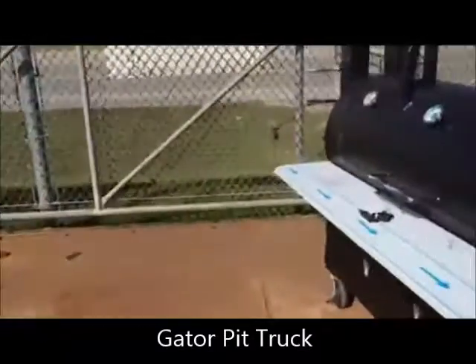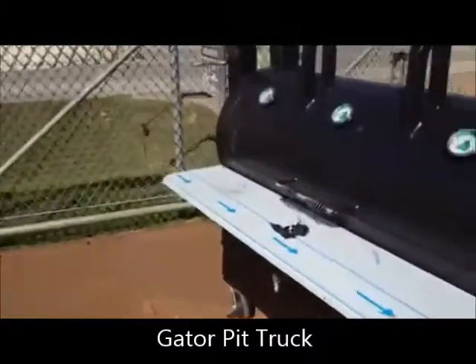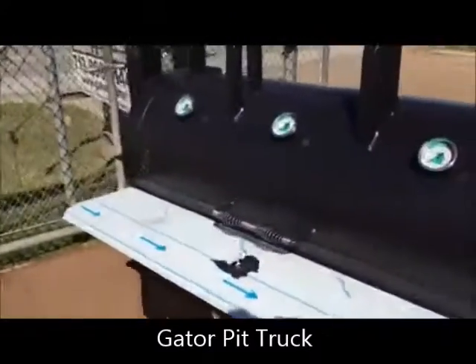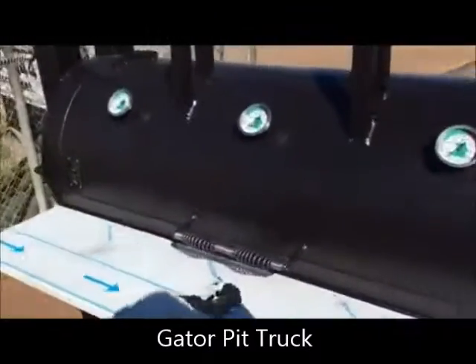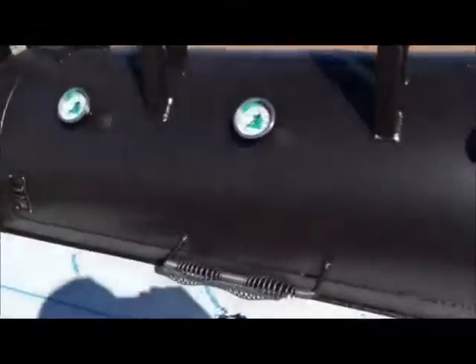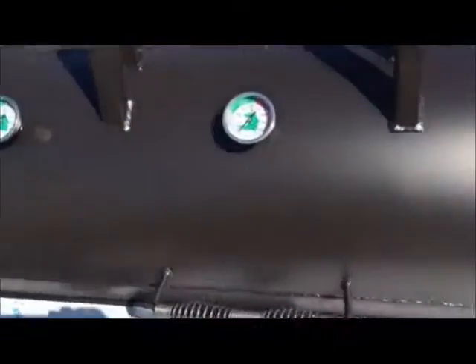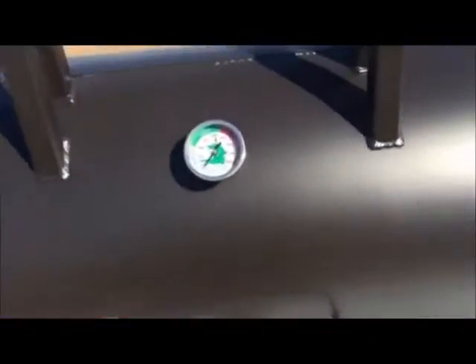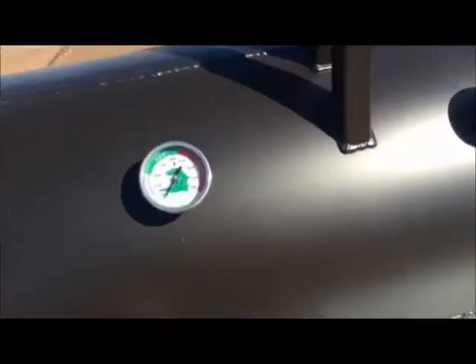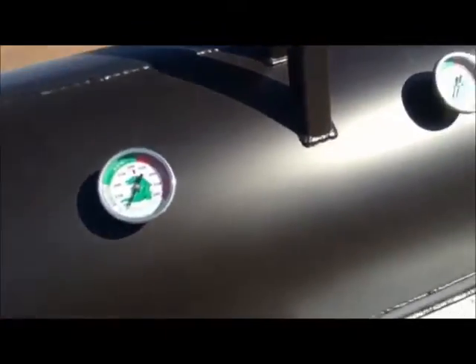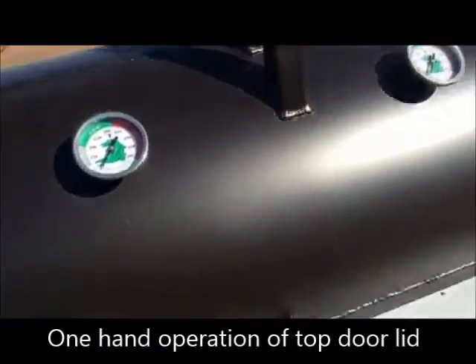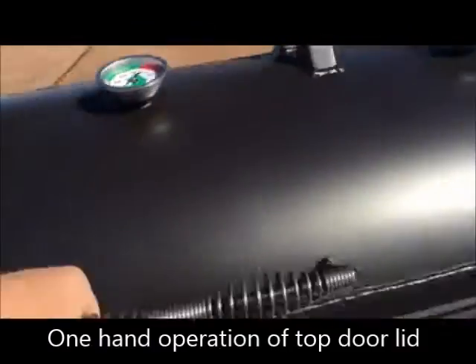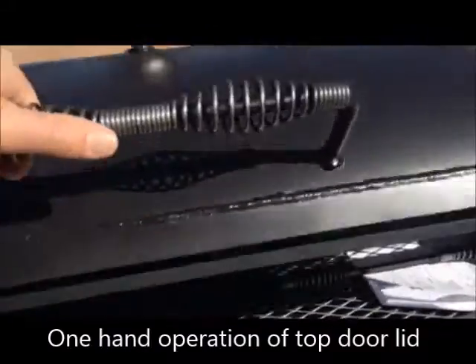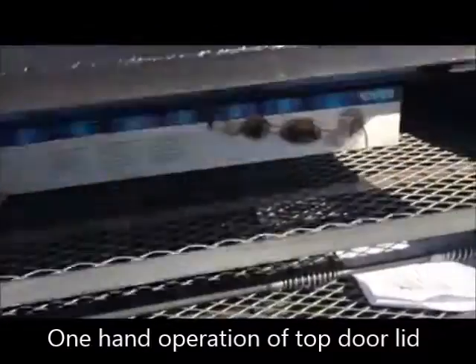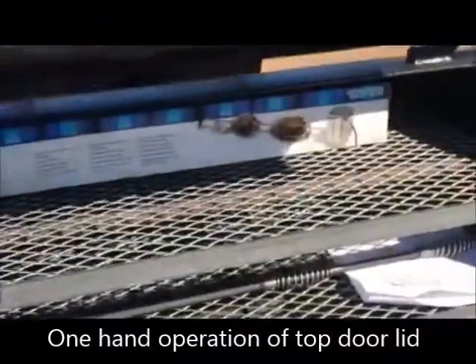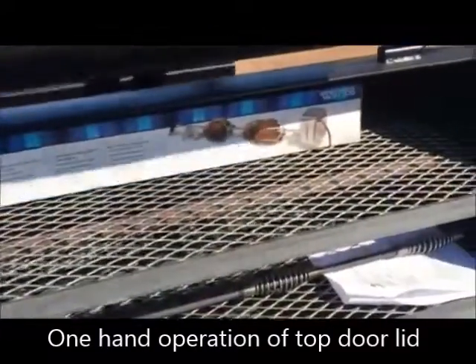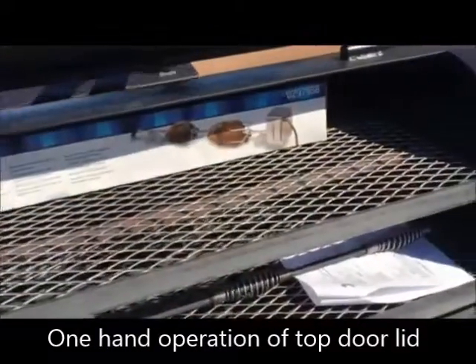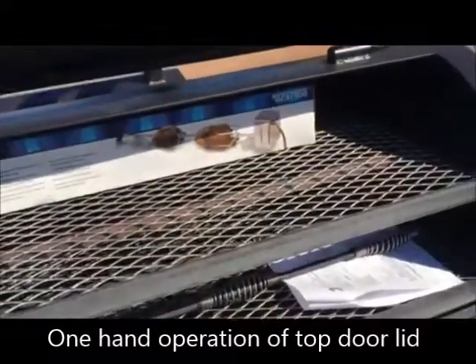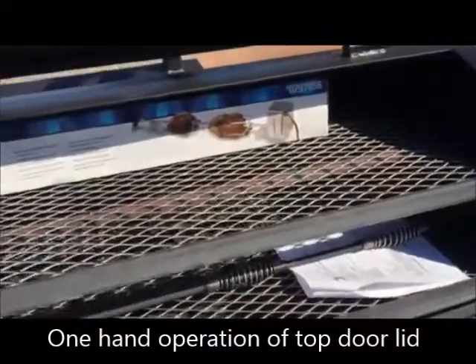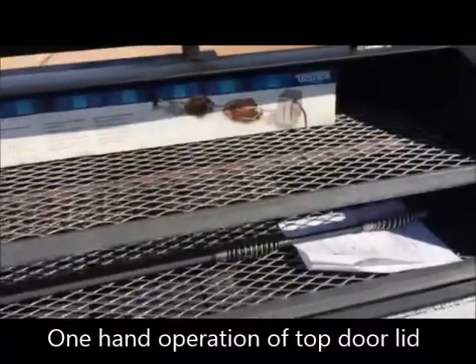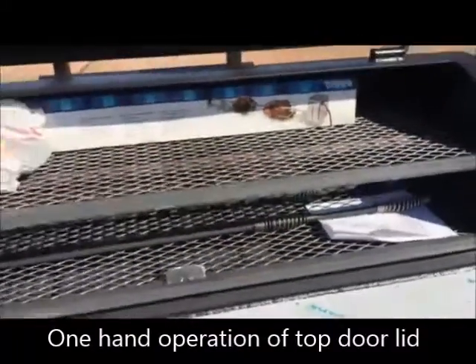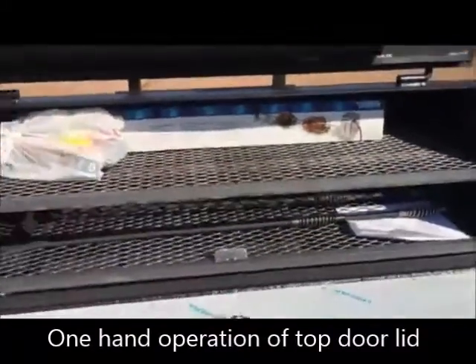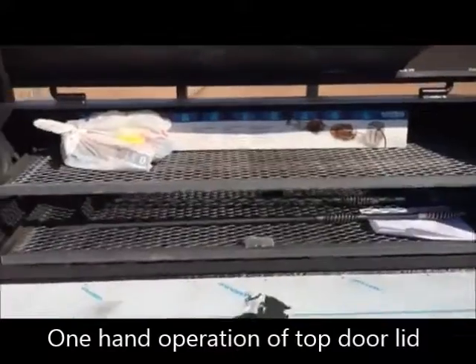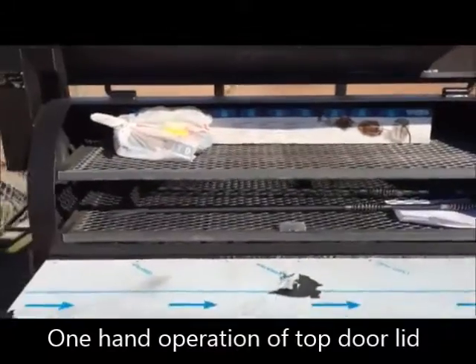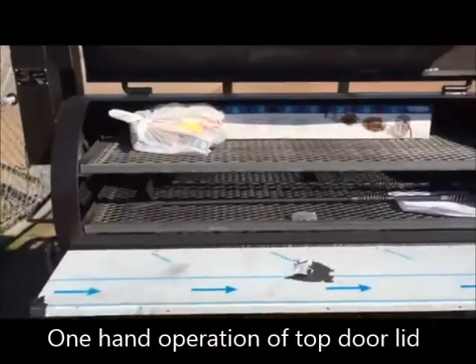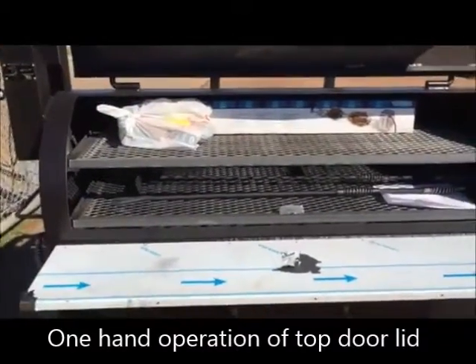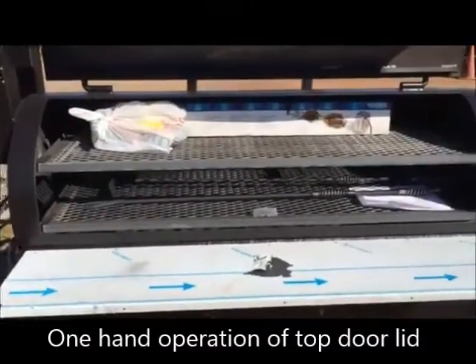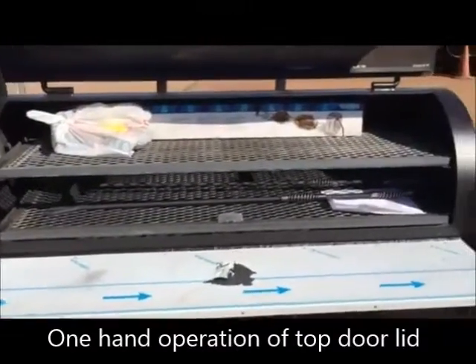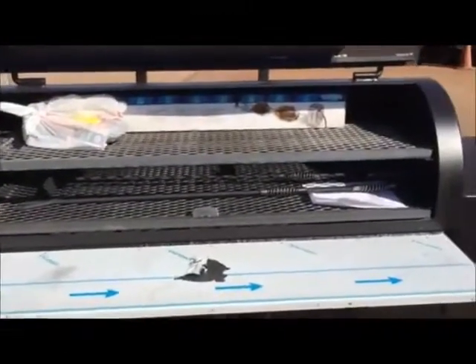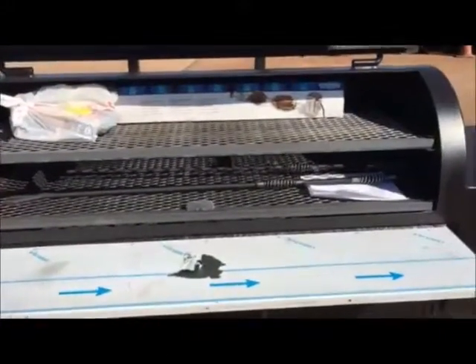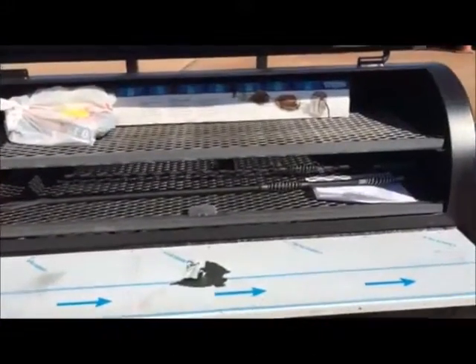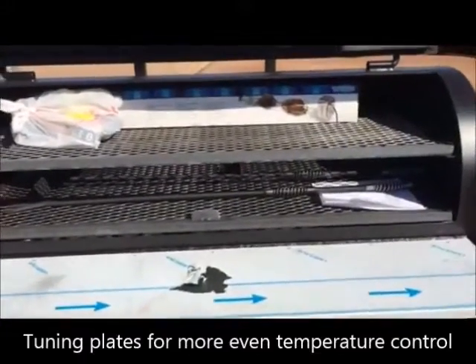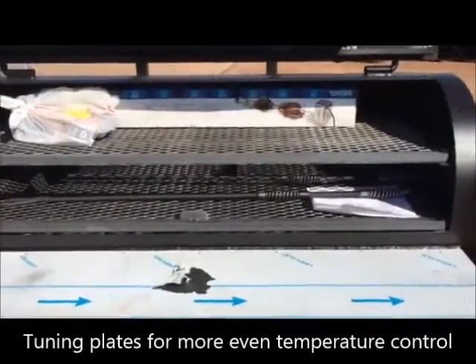I'll open this door here real quick to get a glimpse of what we've got inside. It's ready to ship on Monday. You've got upper and lower slide trays, tuning plates. There's your ash rake, your fire poker.